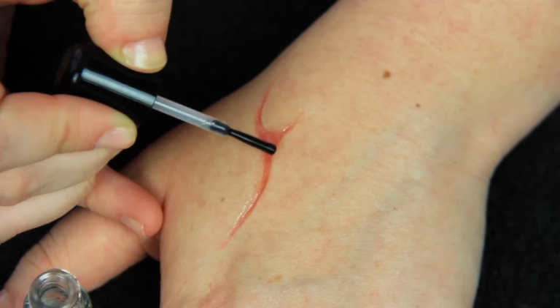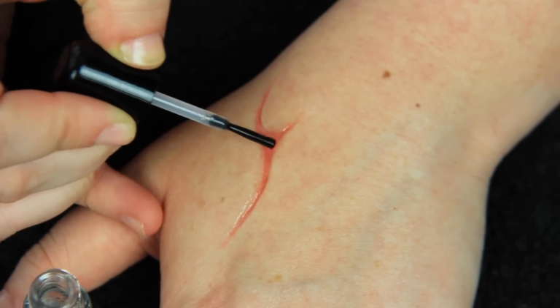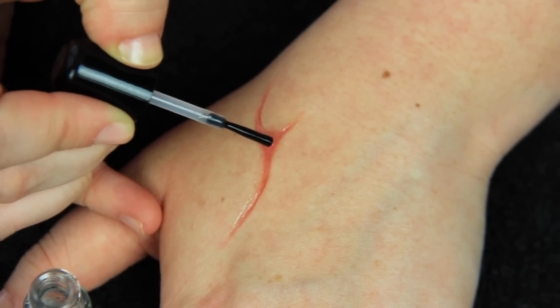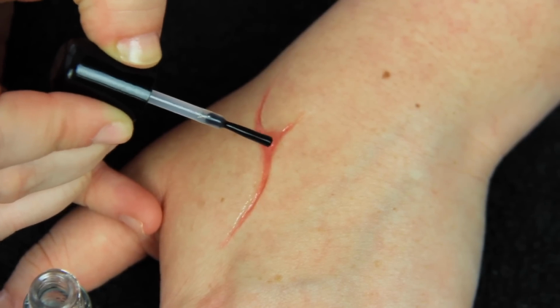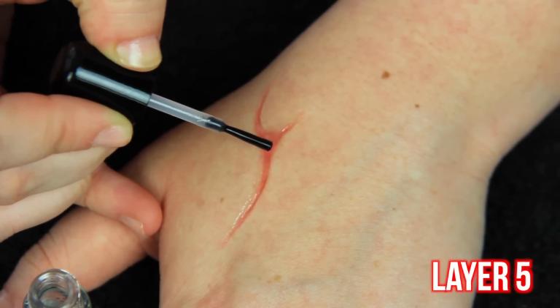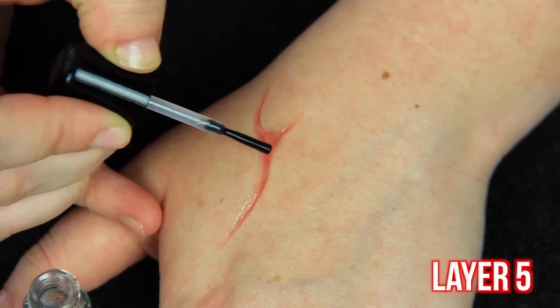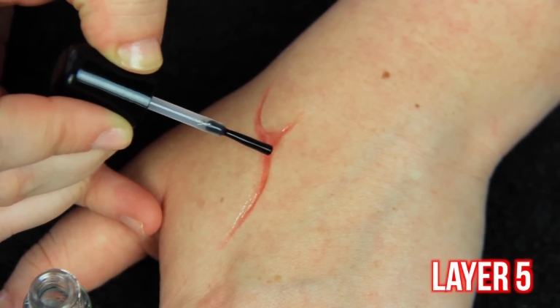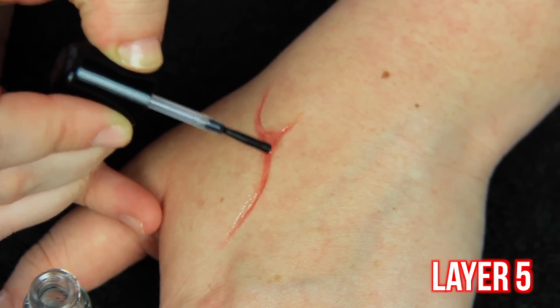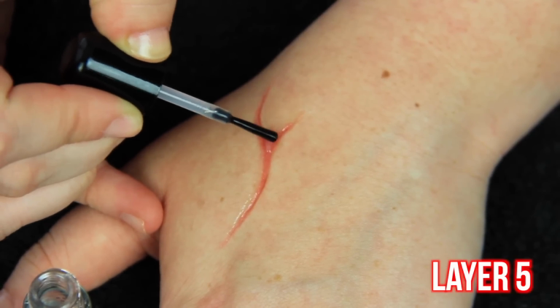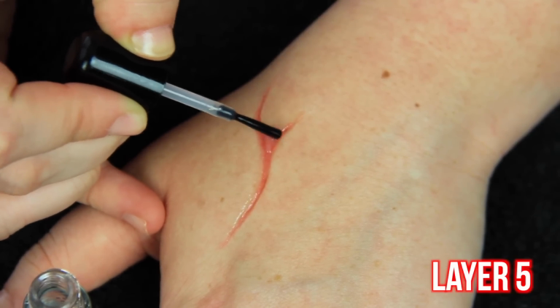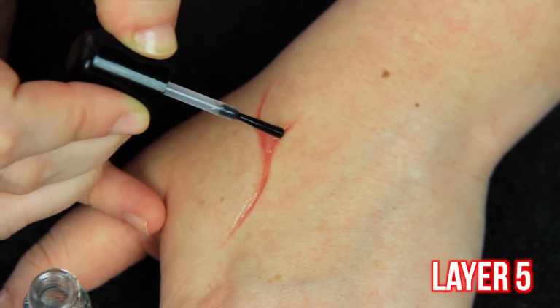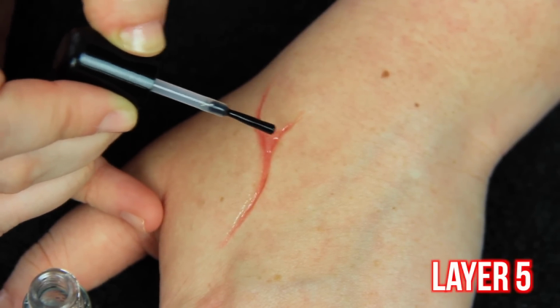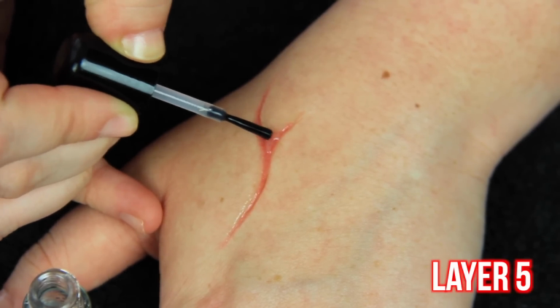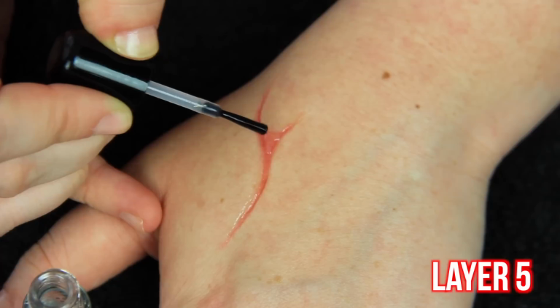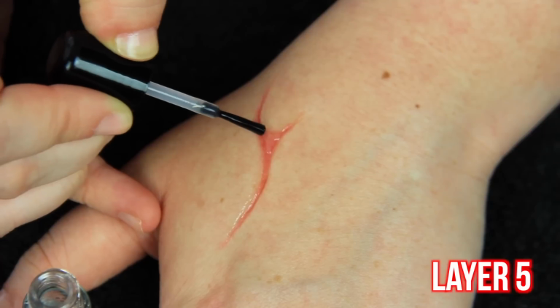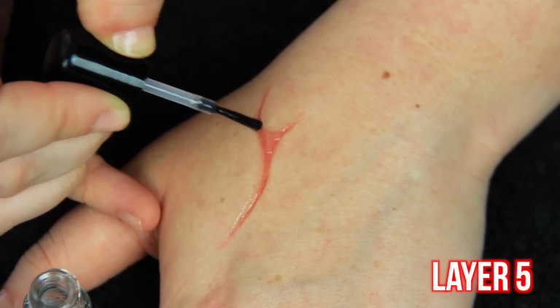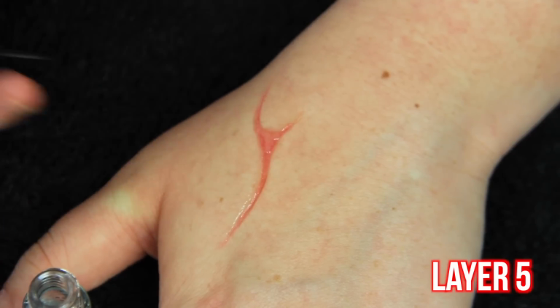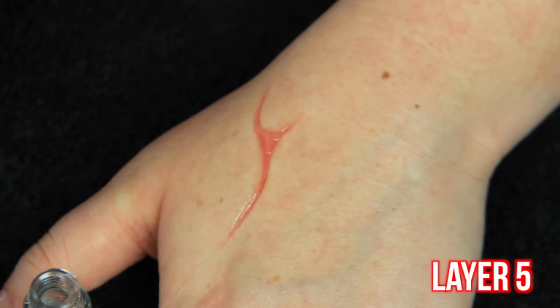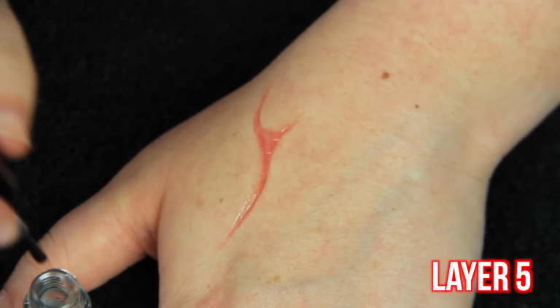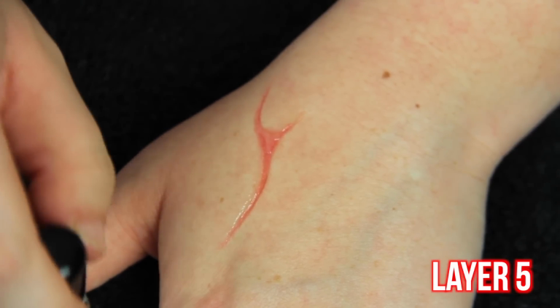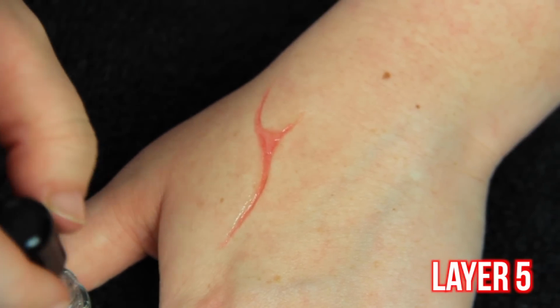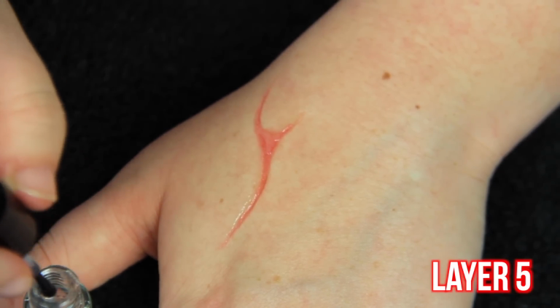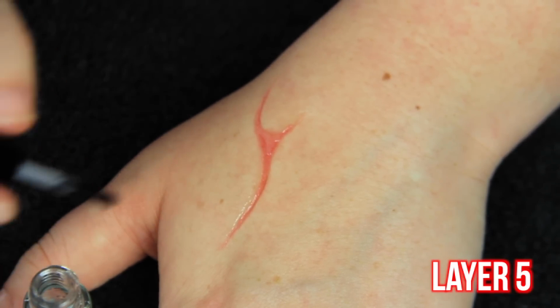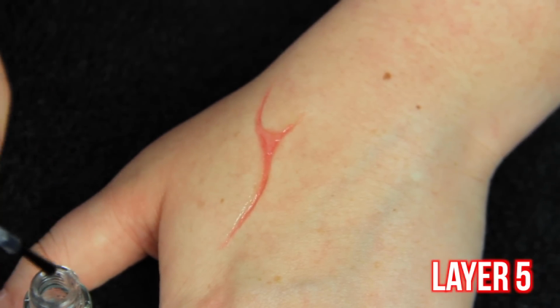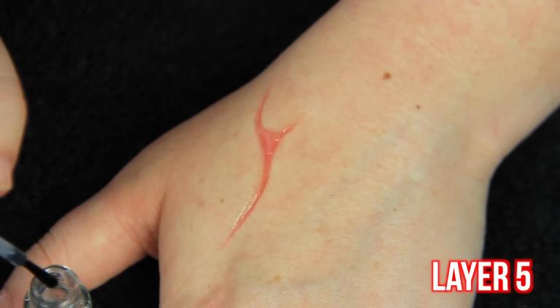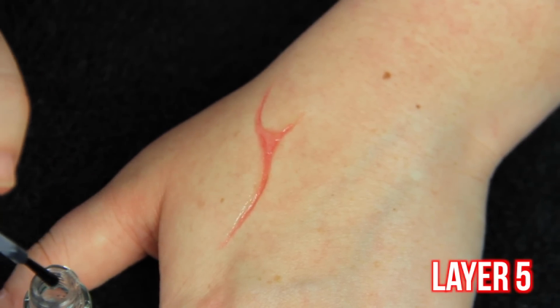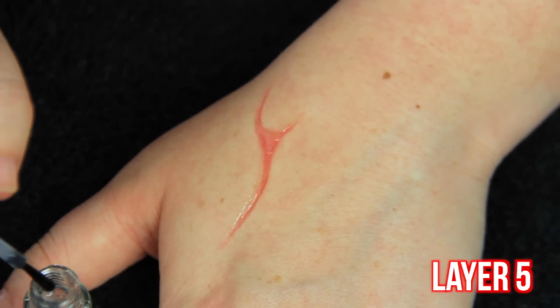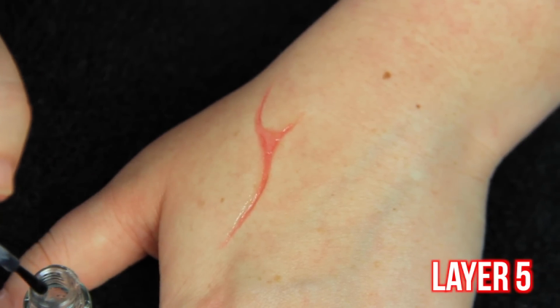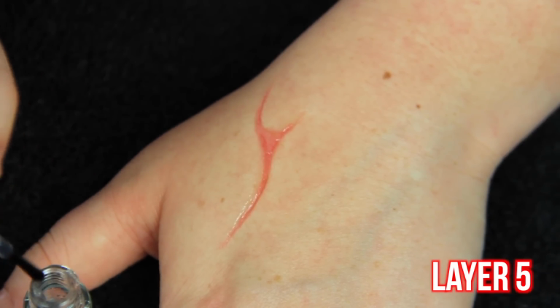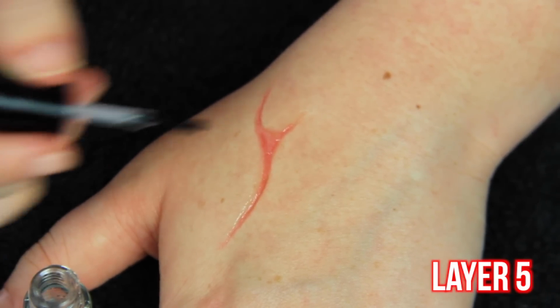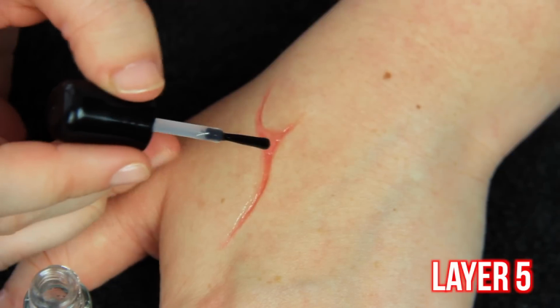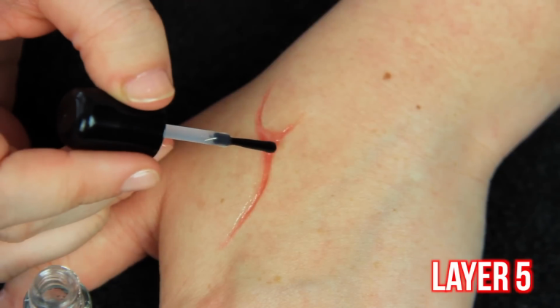Right here, since that is the deepest part of the scar, this is layer 5 — I'm really just focusing right in on that triangle piece so that it remains the deepest part of the scar.